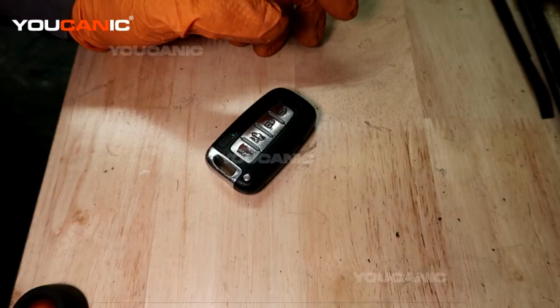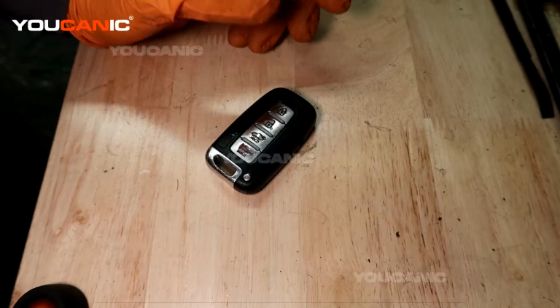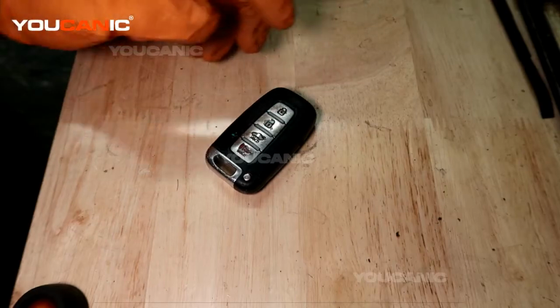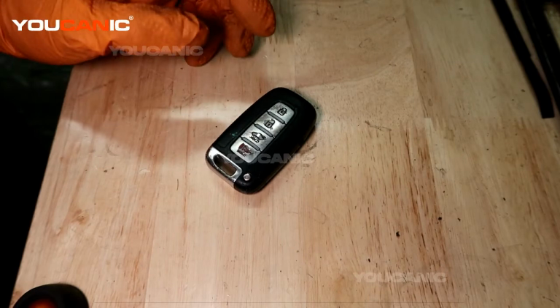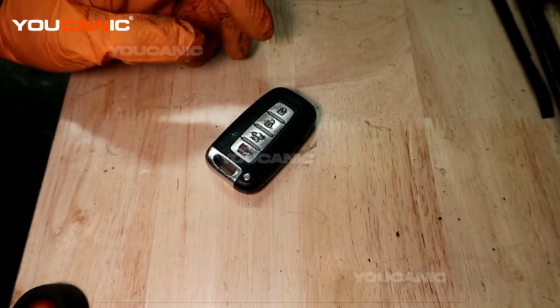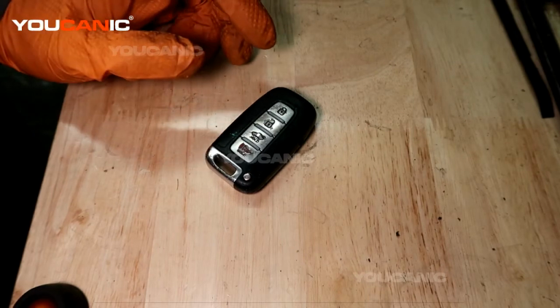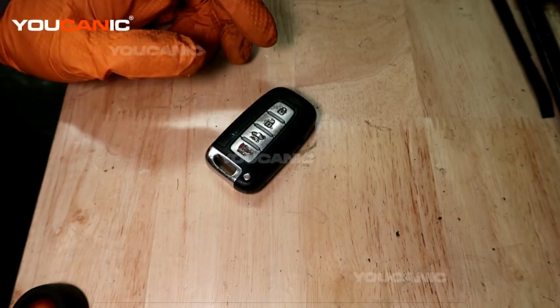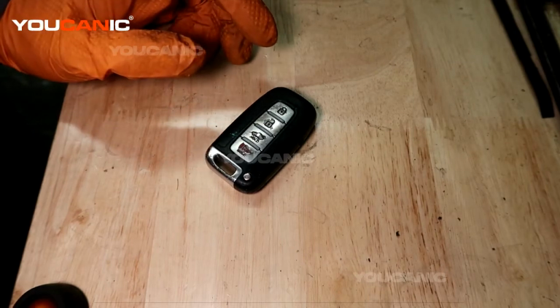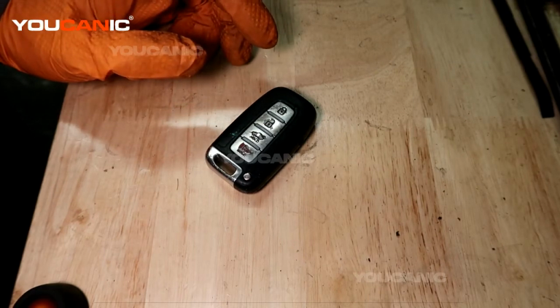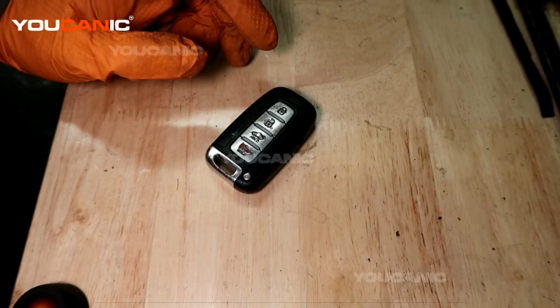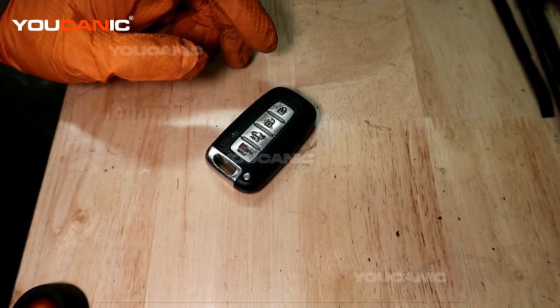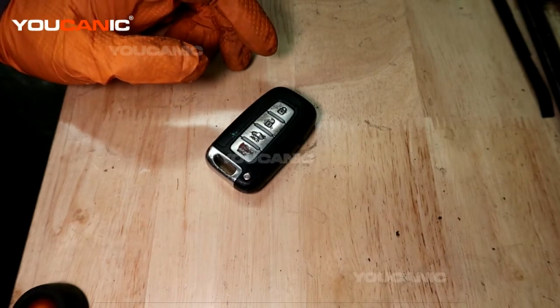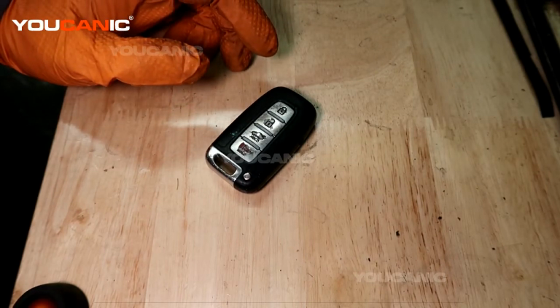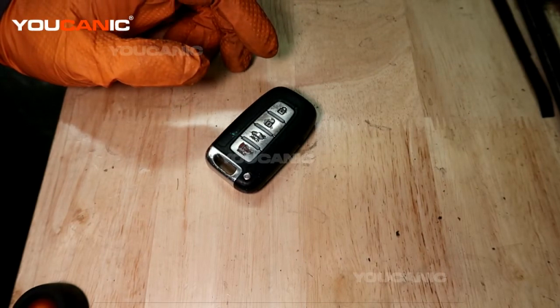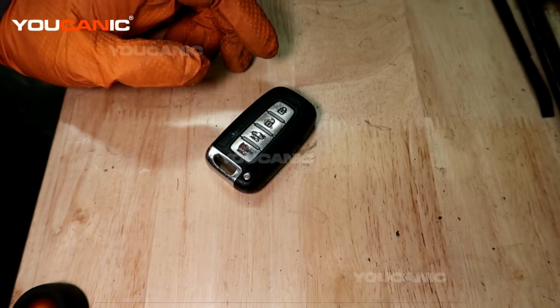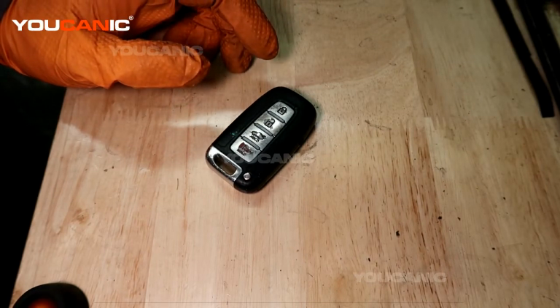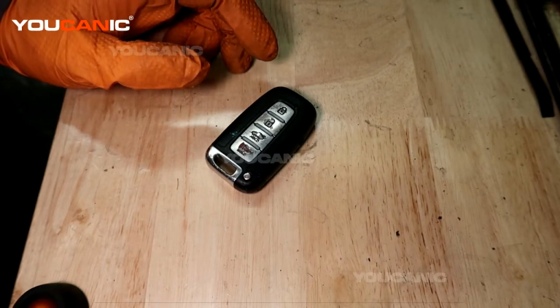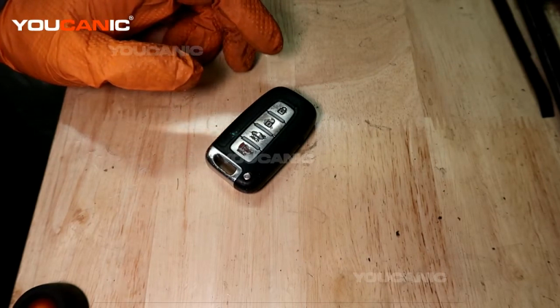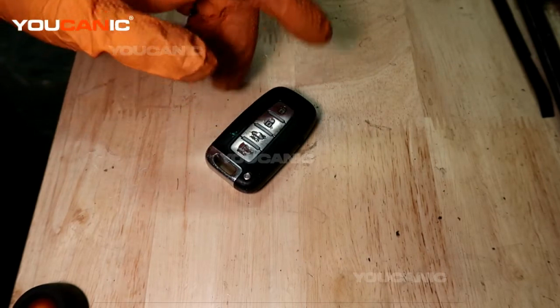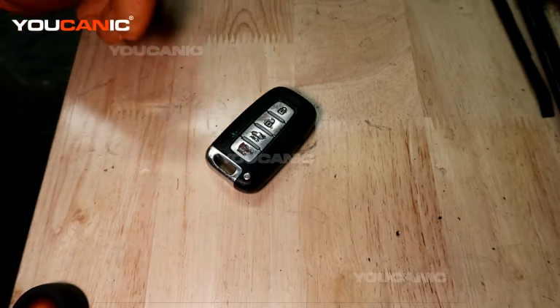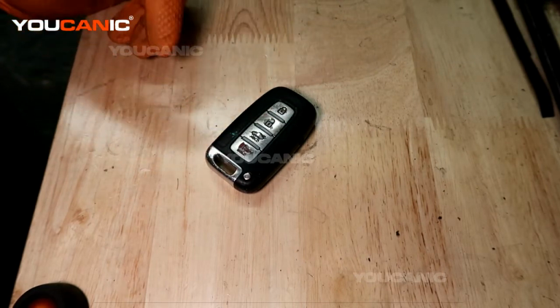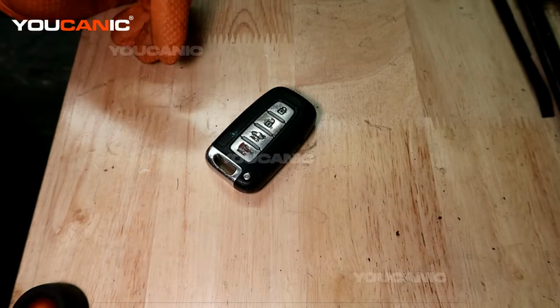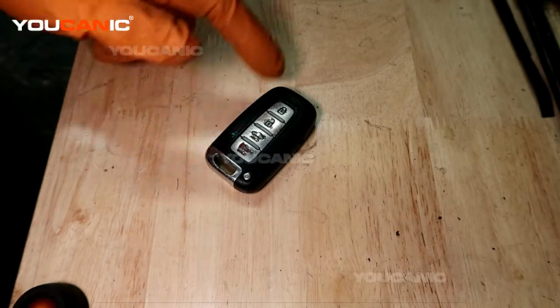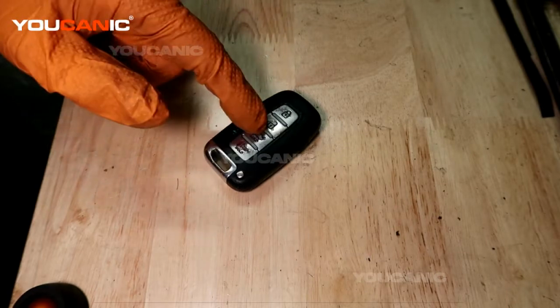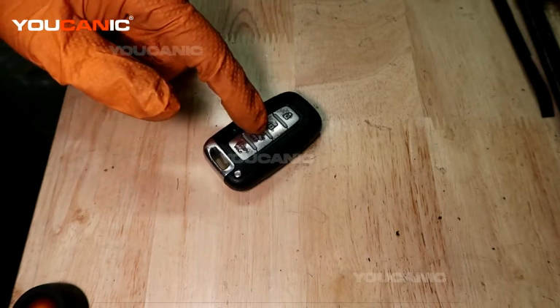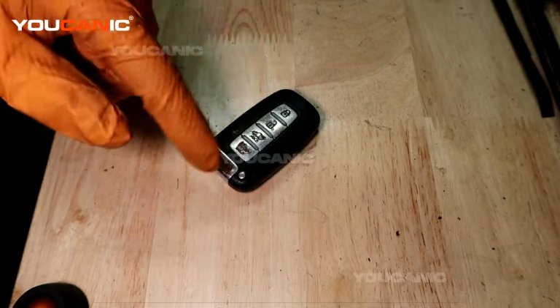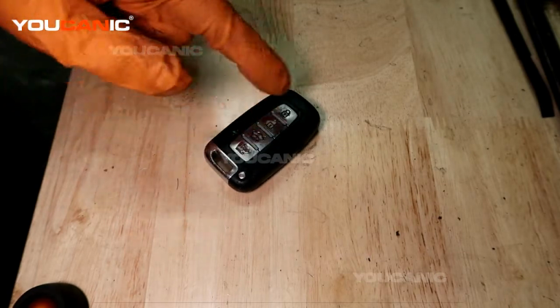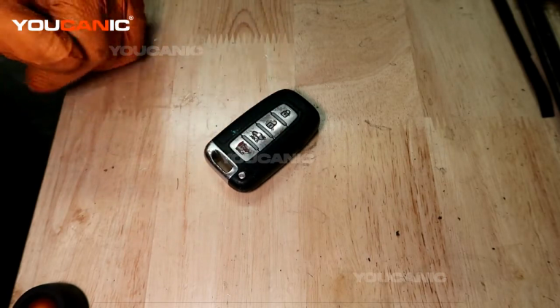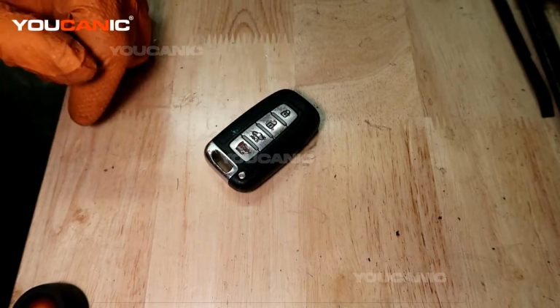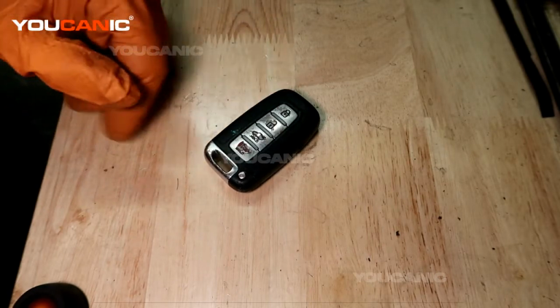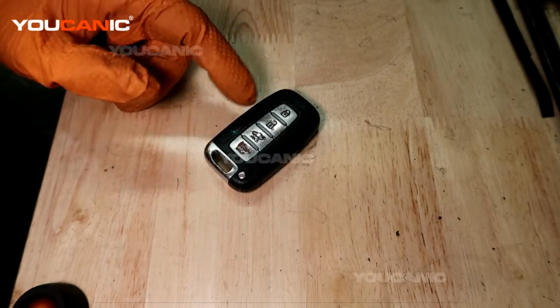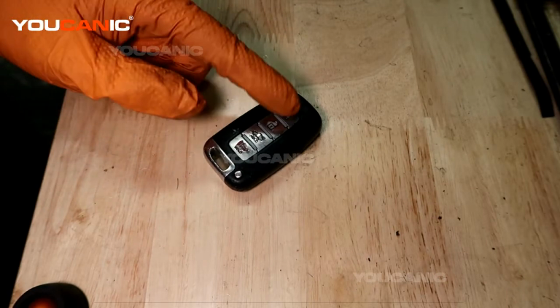Welcome to Euchanic. Today we have a 2012 Hyundai Sonata and we're going to go over how you would replace the key fob battery that's inside here.